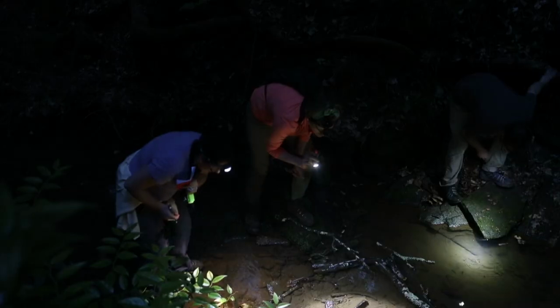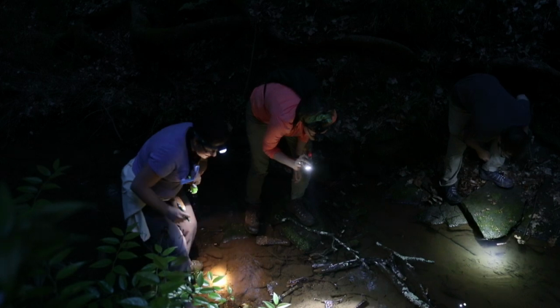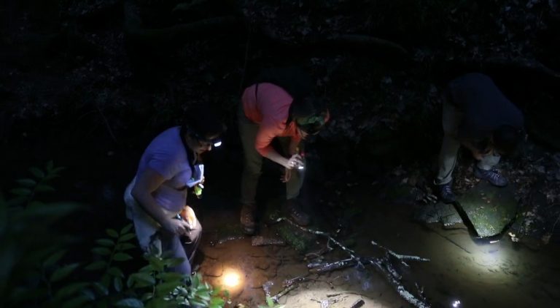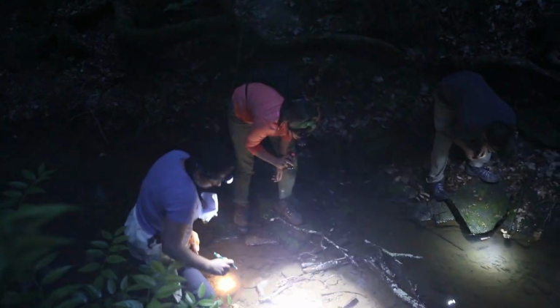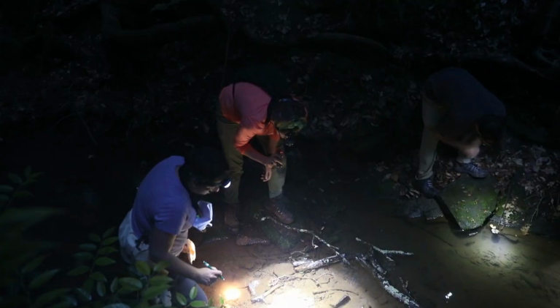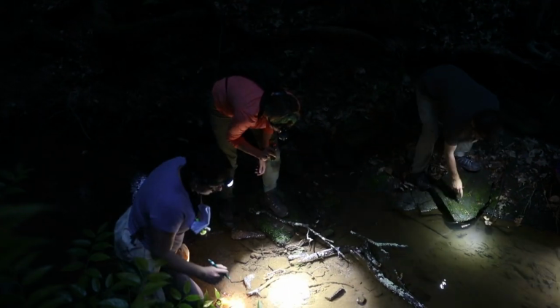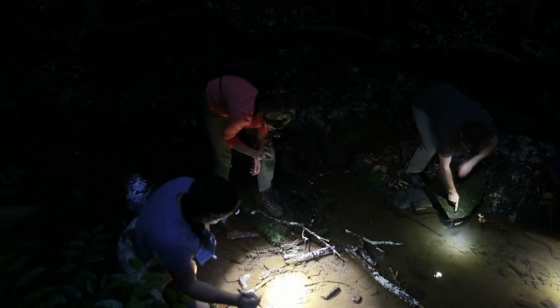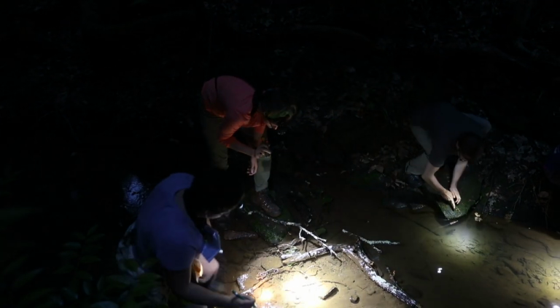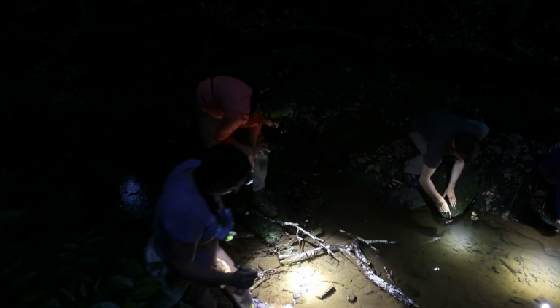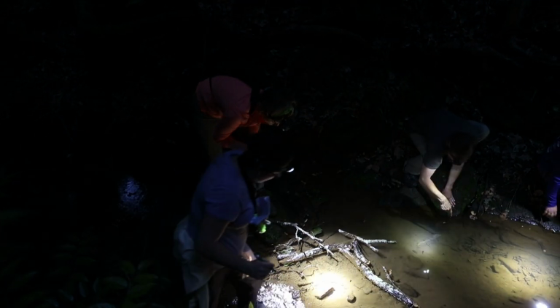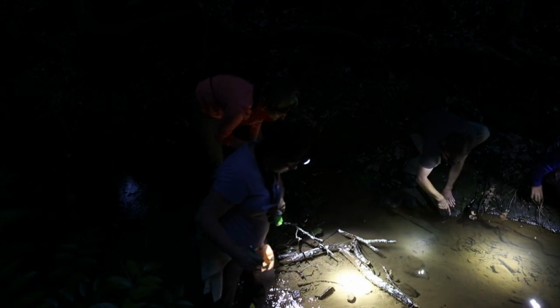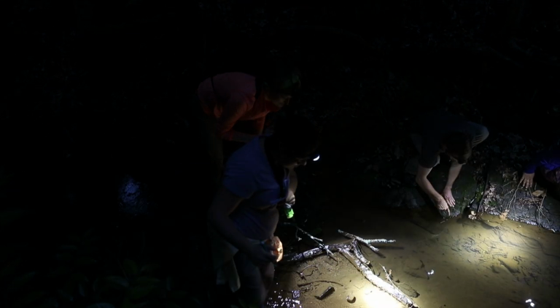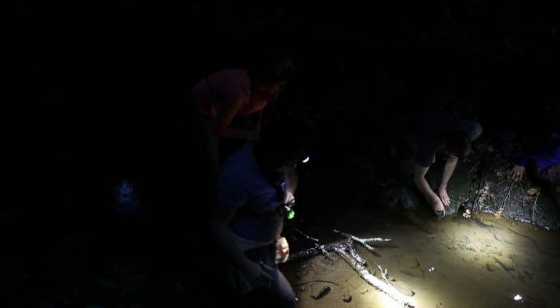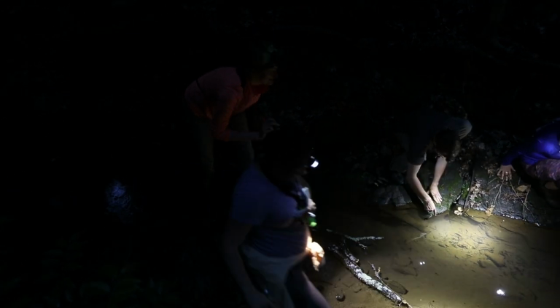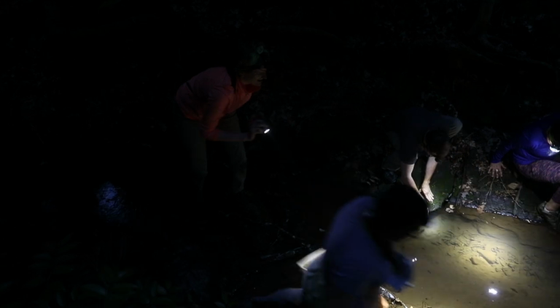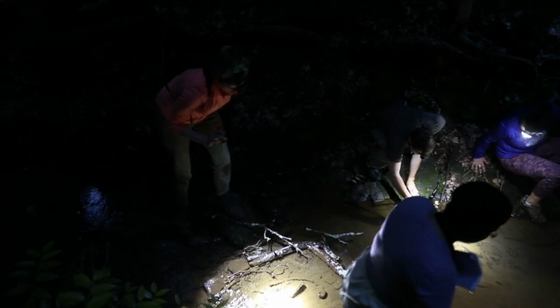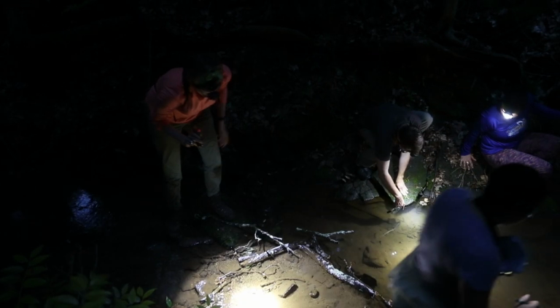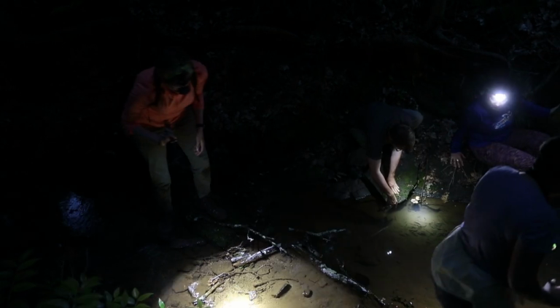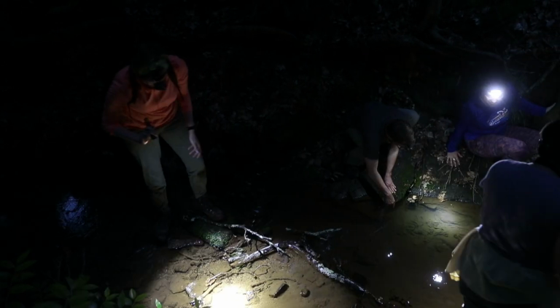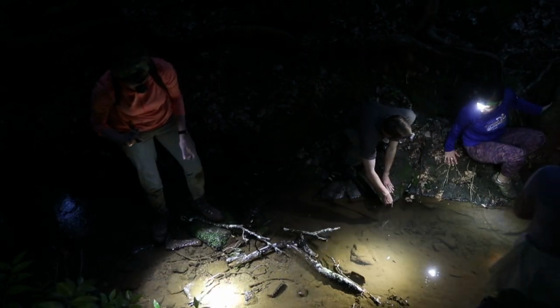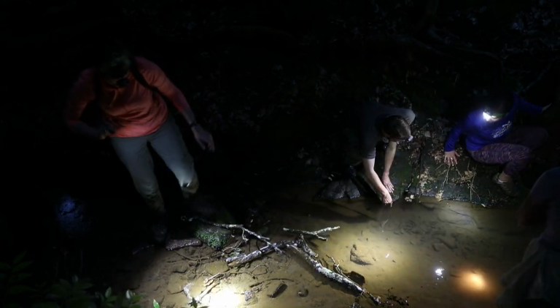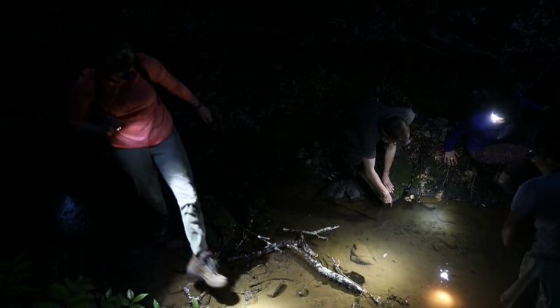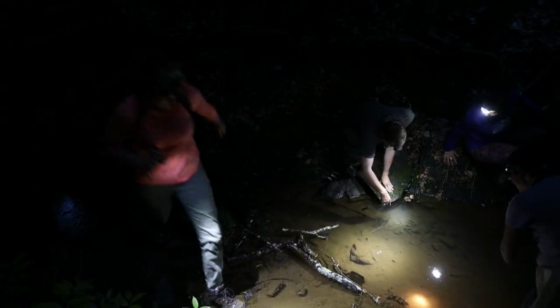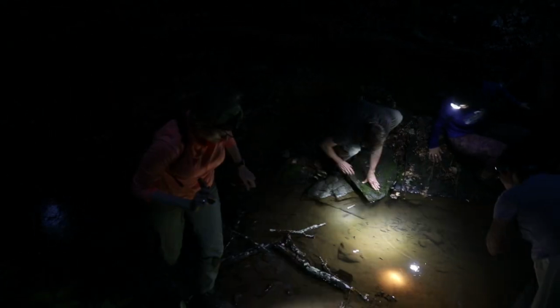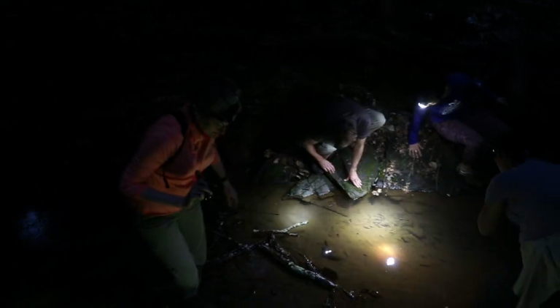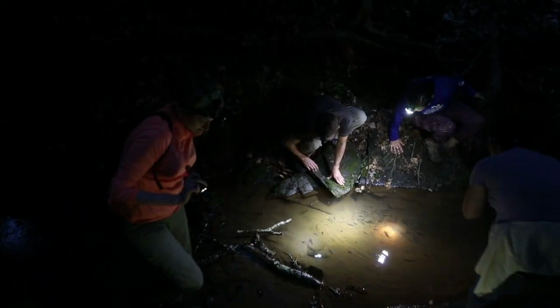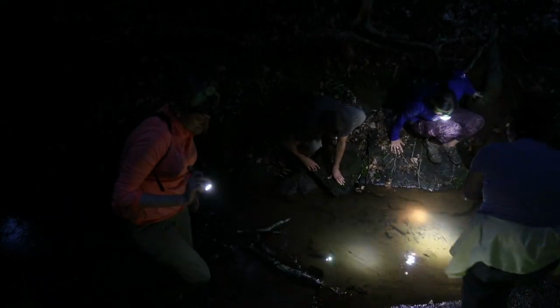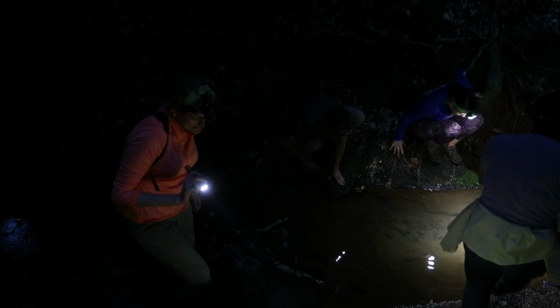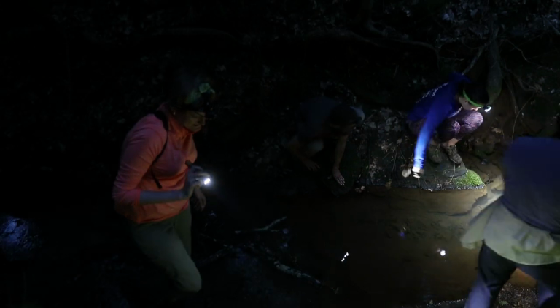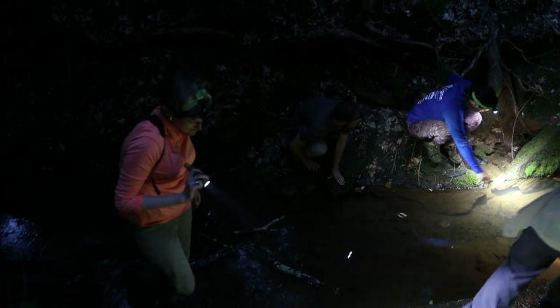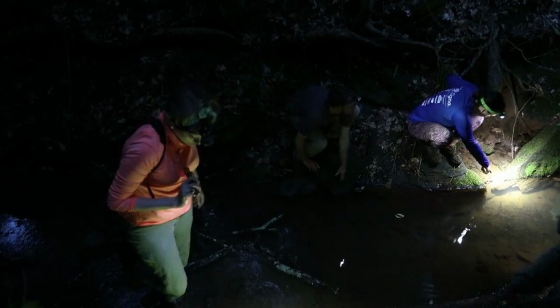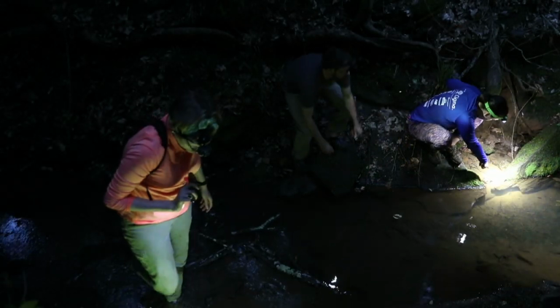They go in the water. I'm going in the water, I guess. Okay, bye. That one's in this vicinity. But look at this guy.